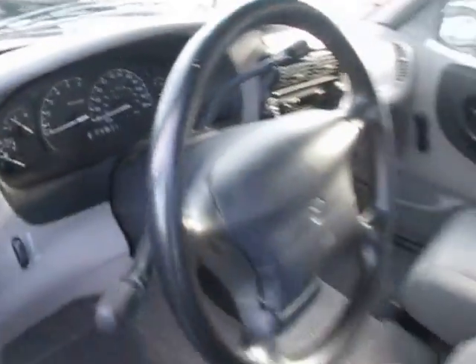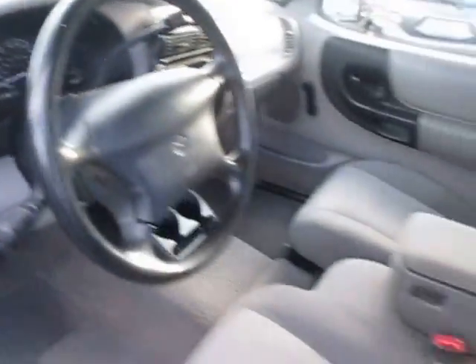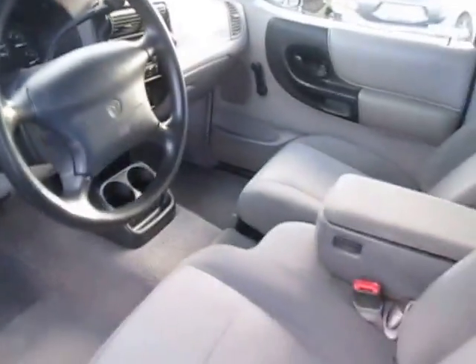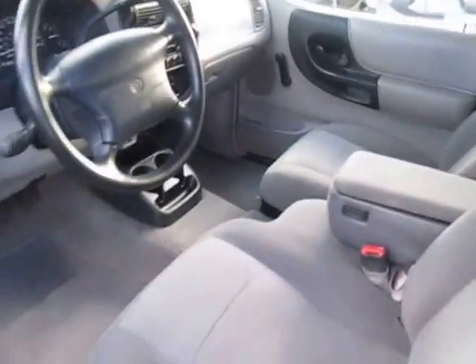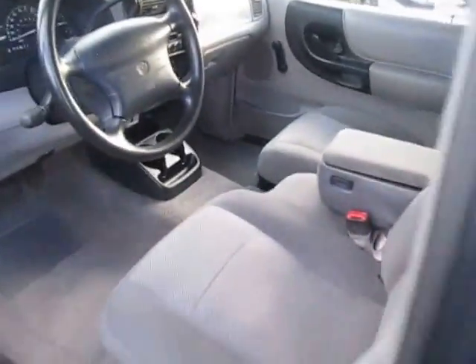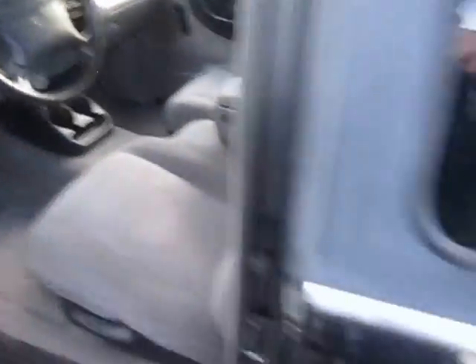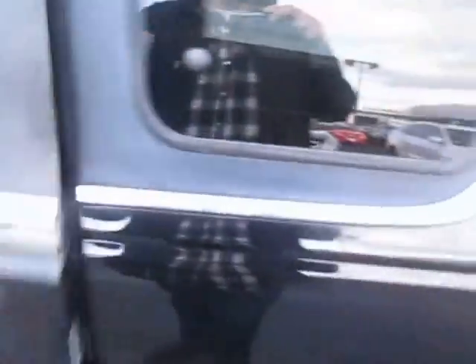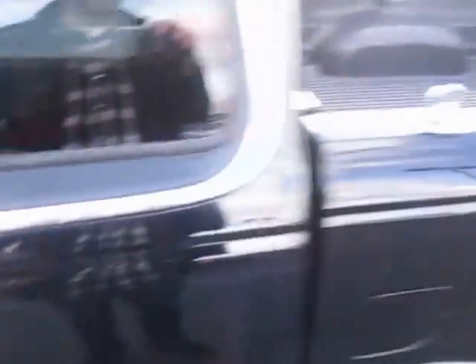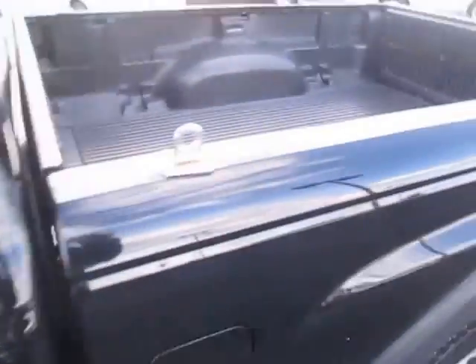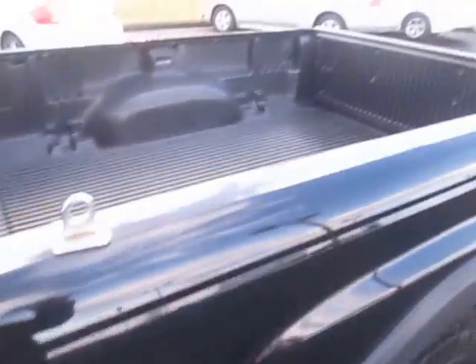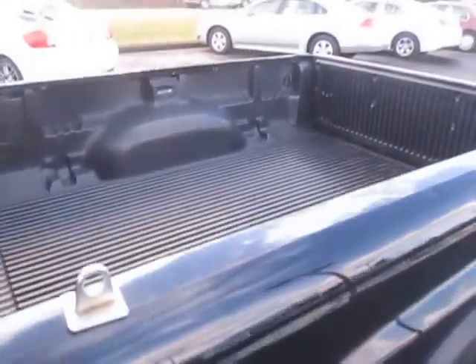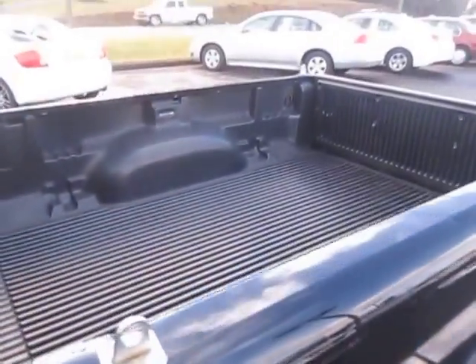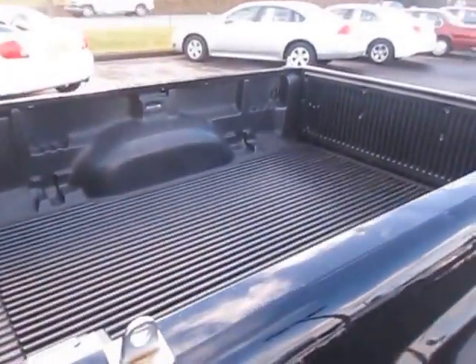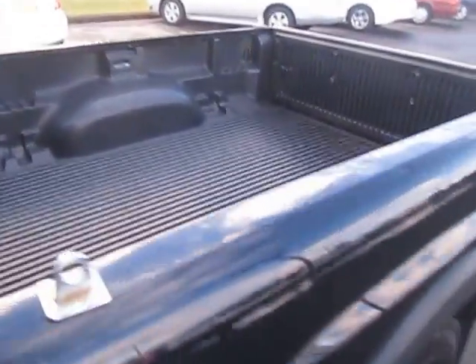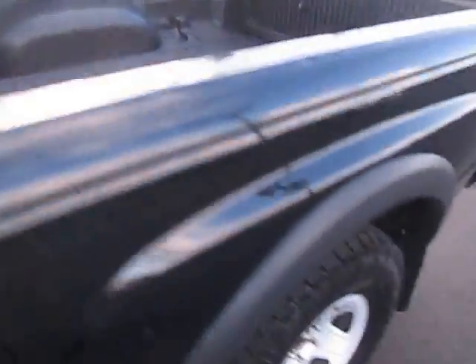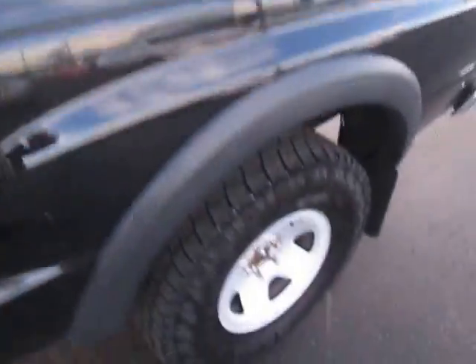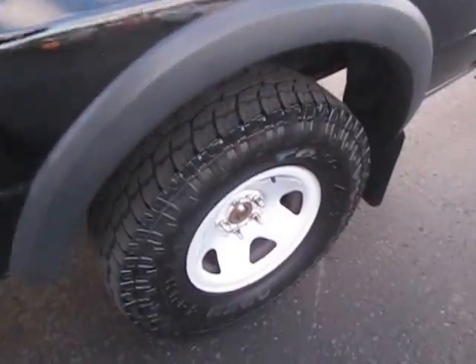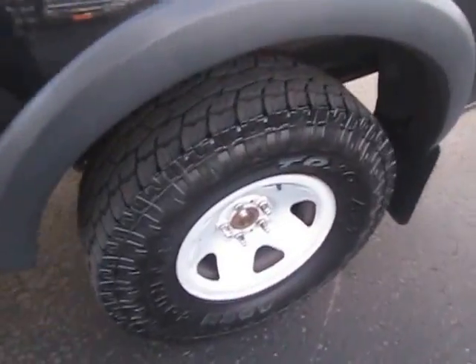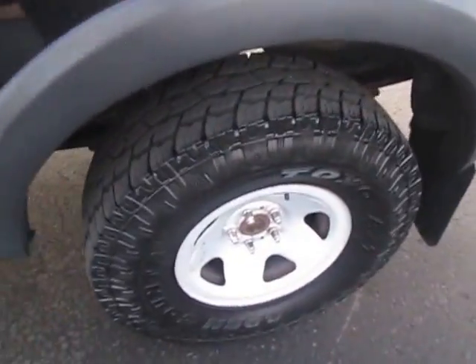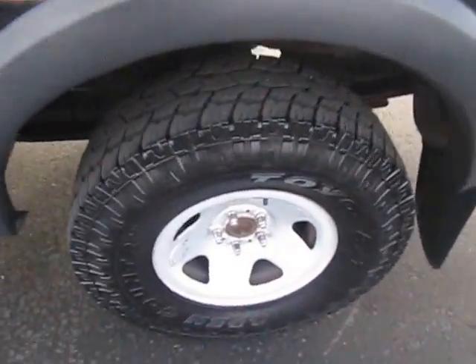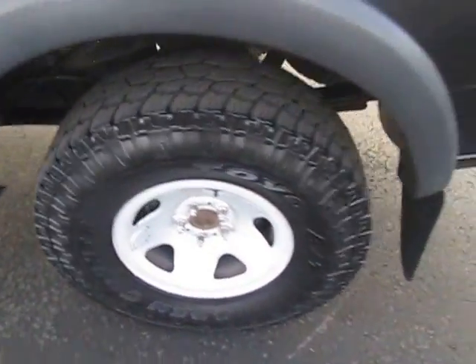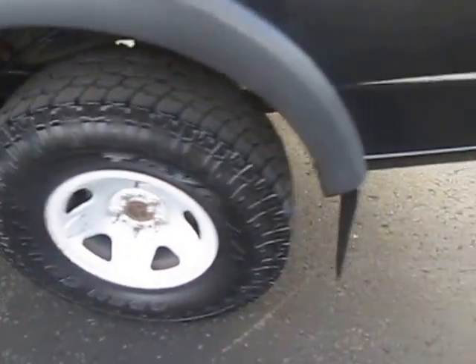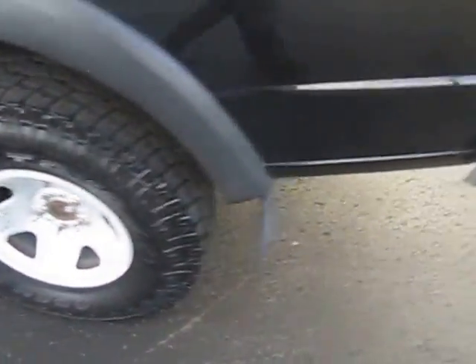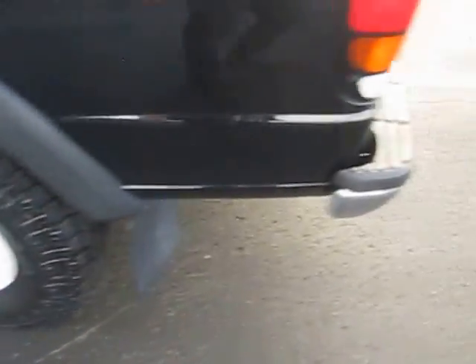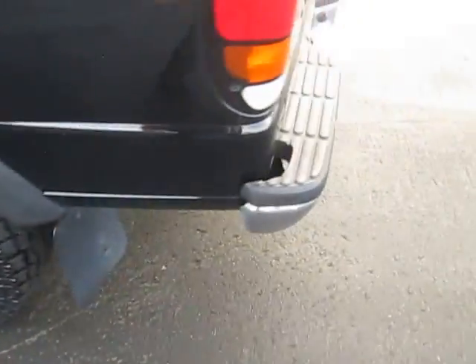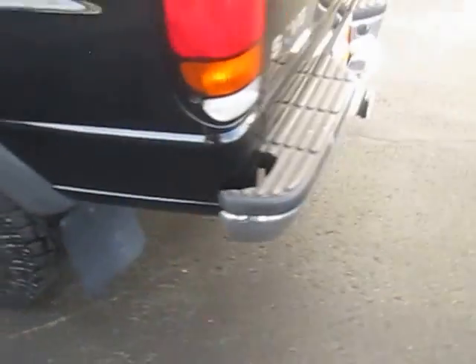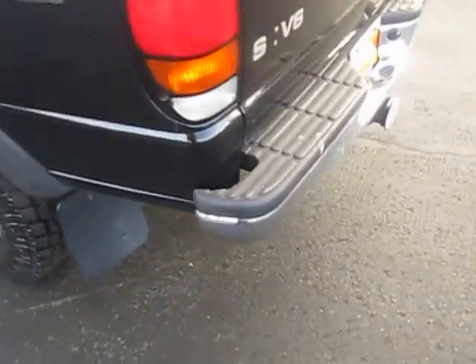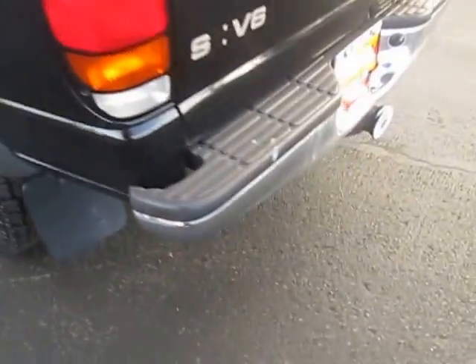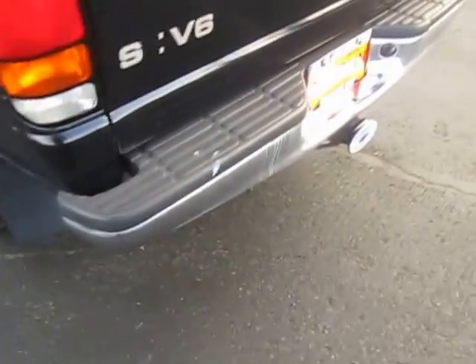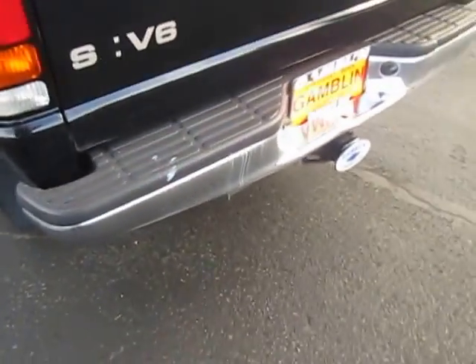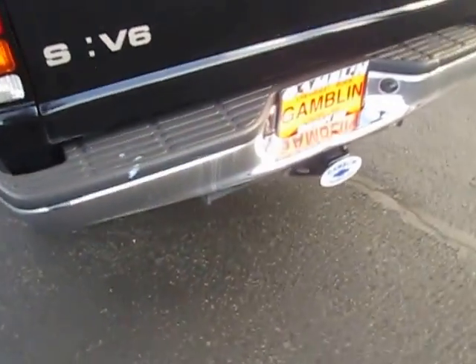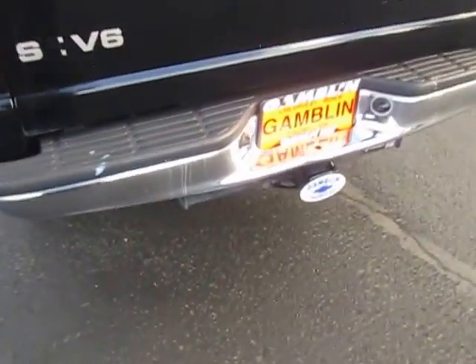It's got about 155,000 miles on it. There's a bed liner. Wheels and tires are in good shape. Trailing hitch.